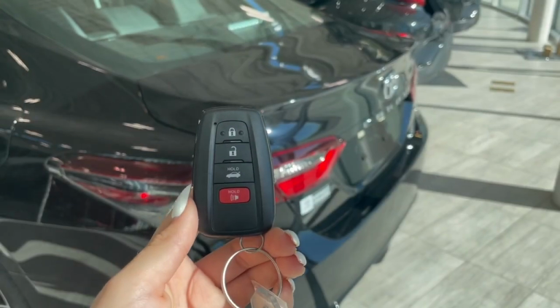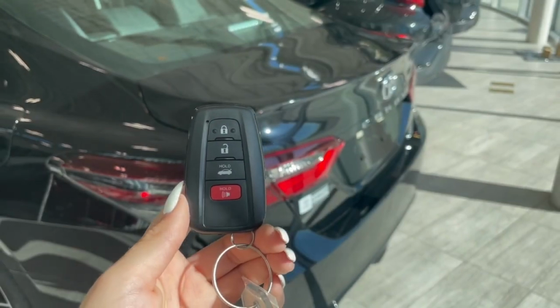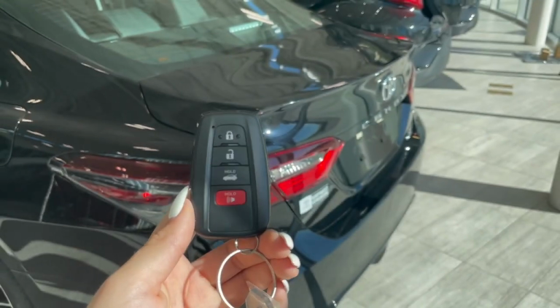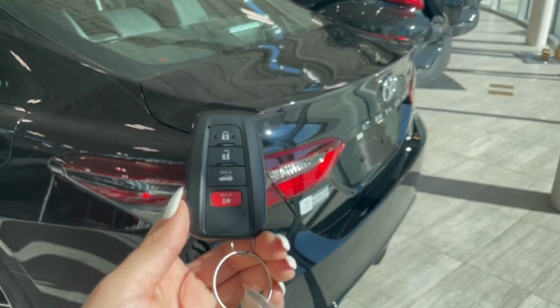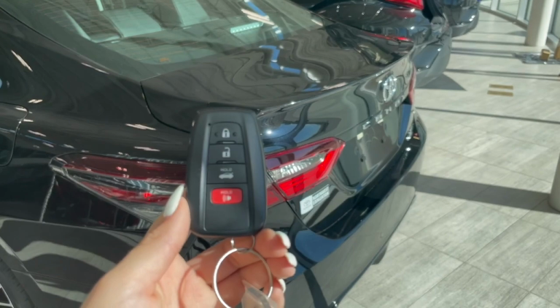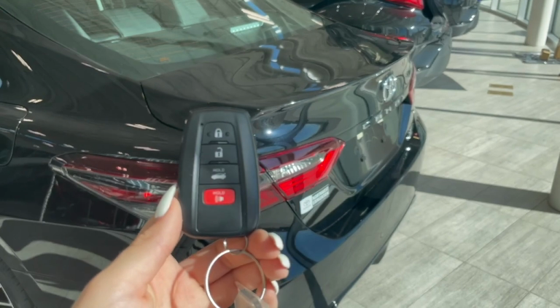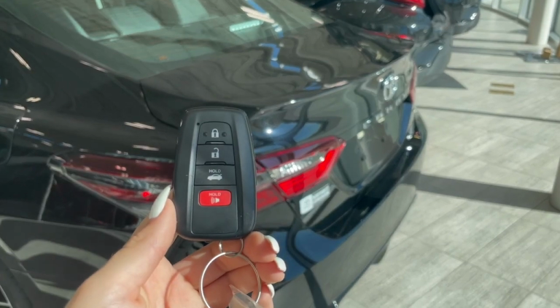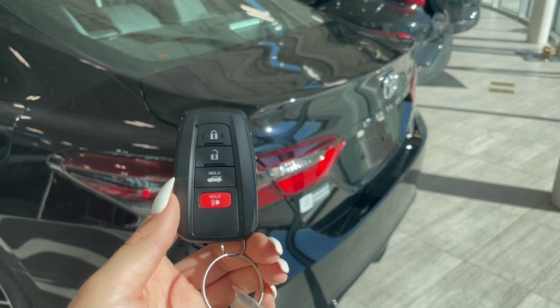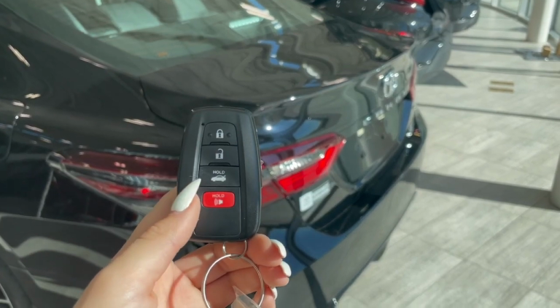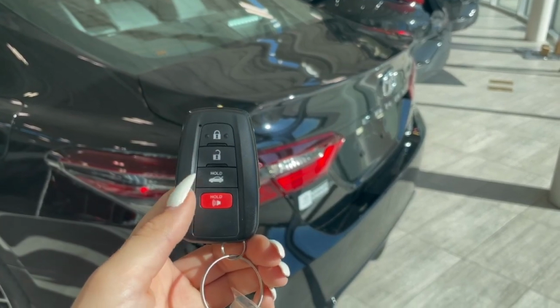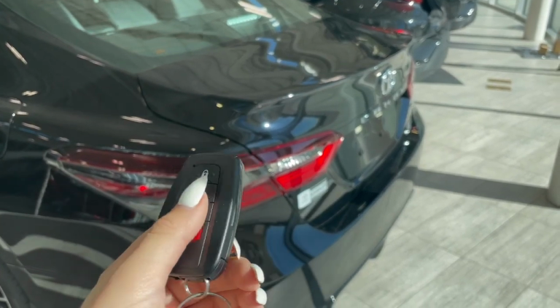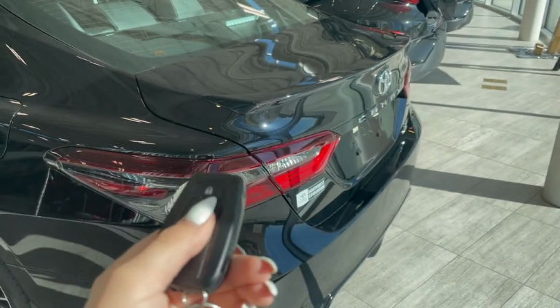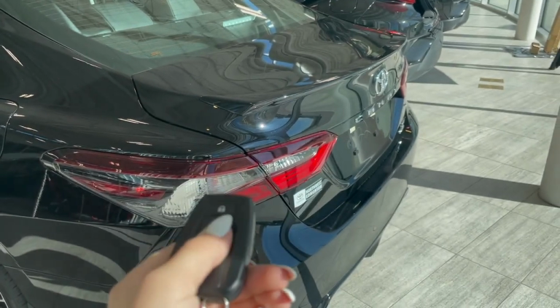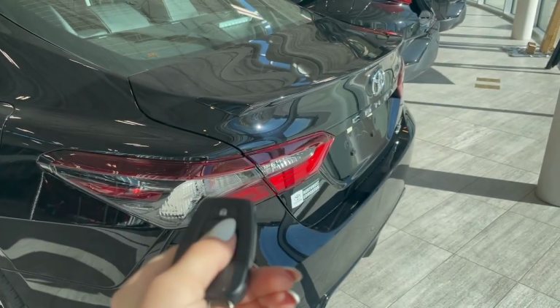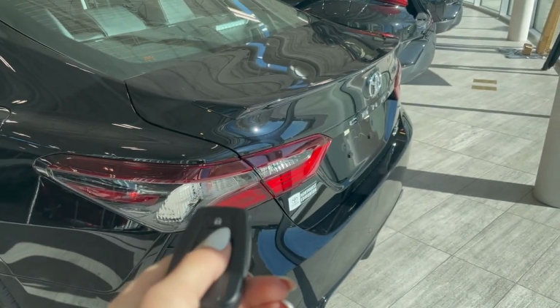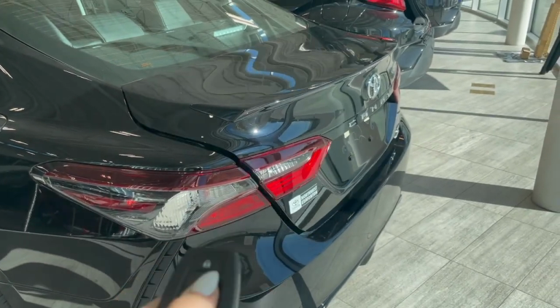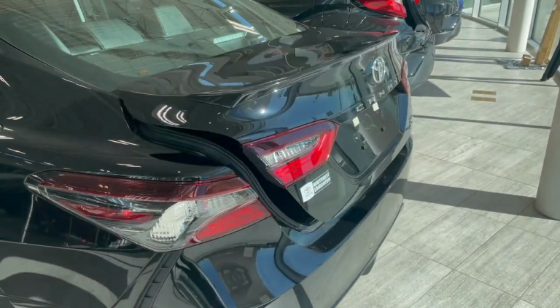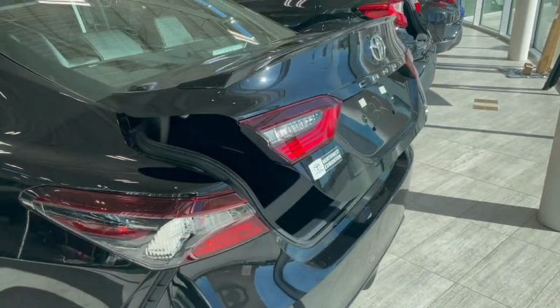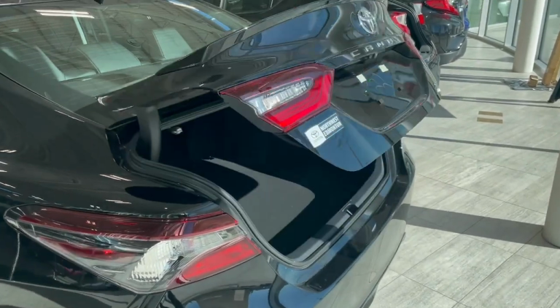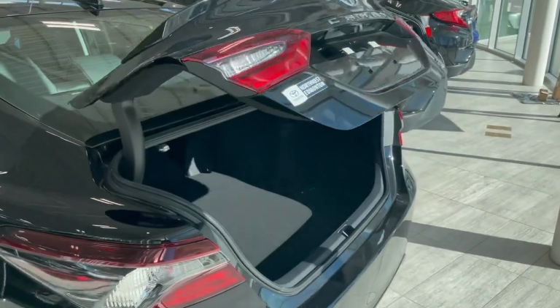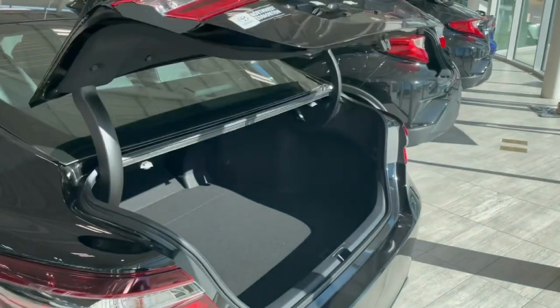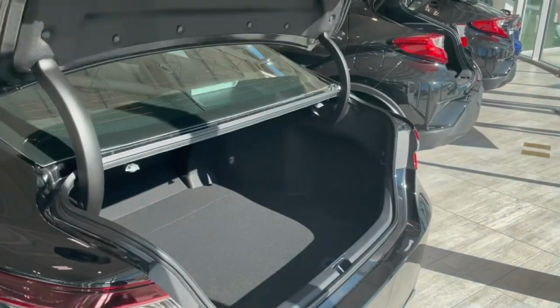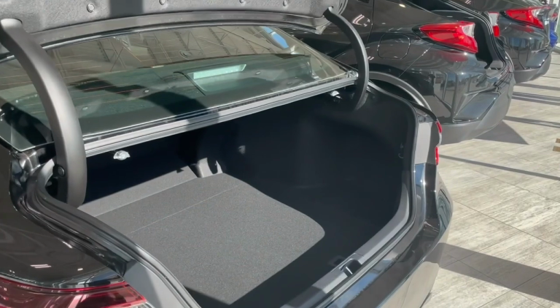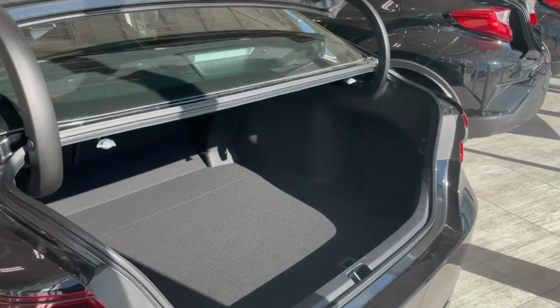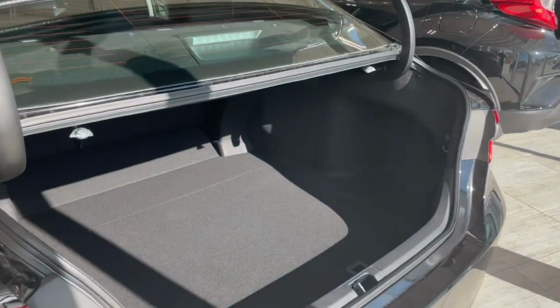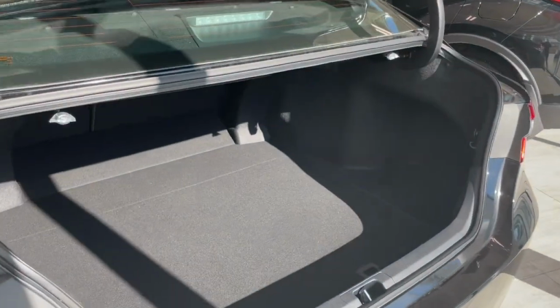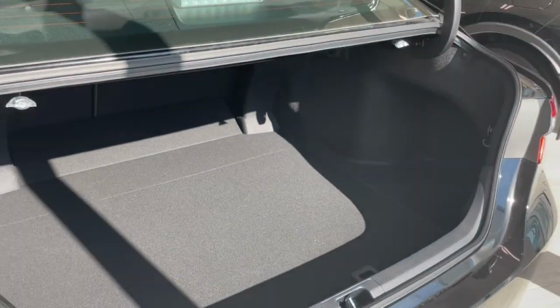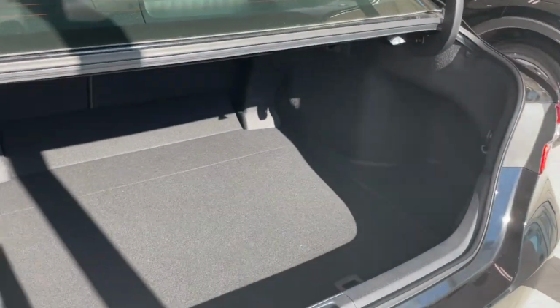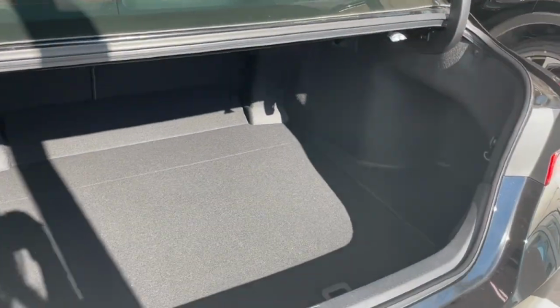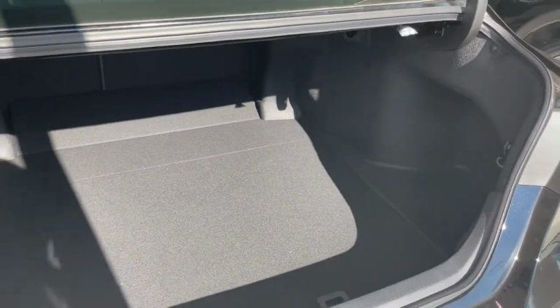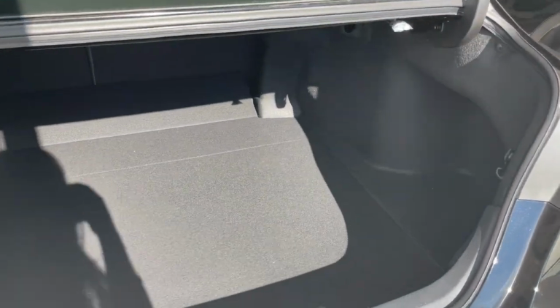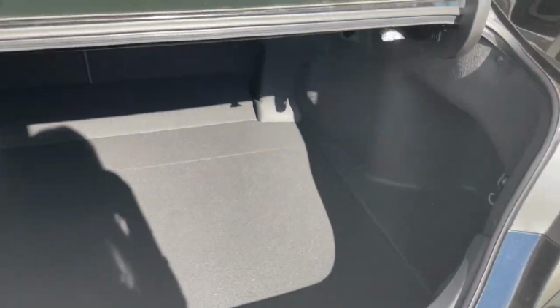Access to the trunk is very easy by holding down this button on the key fob. The trunk will open by itself, and you can see we have a ton of storage space.